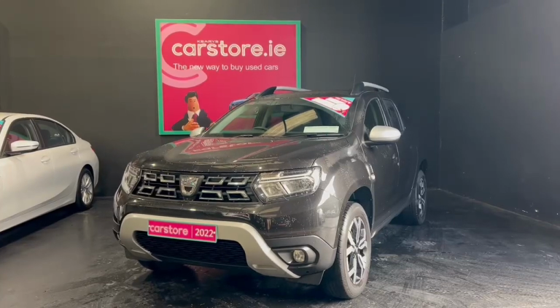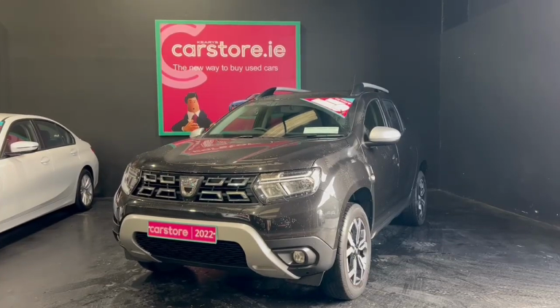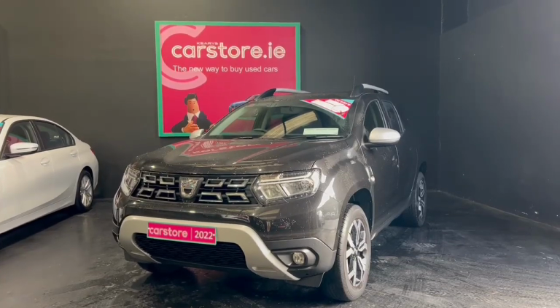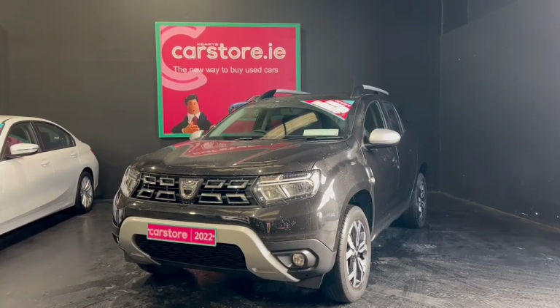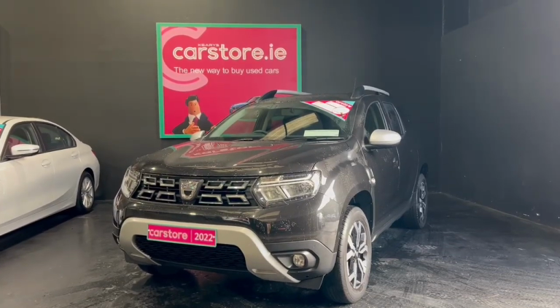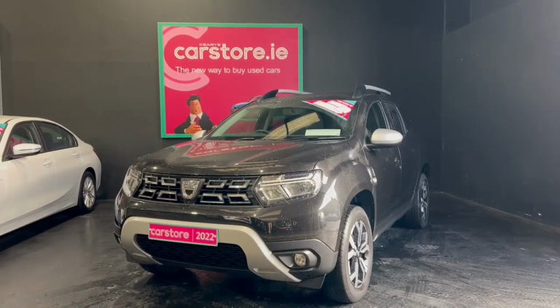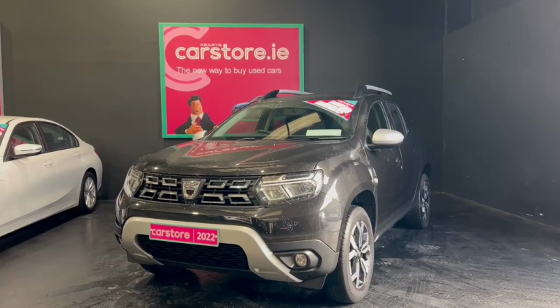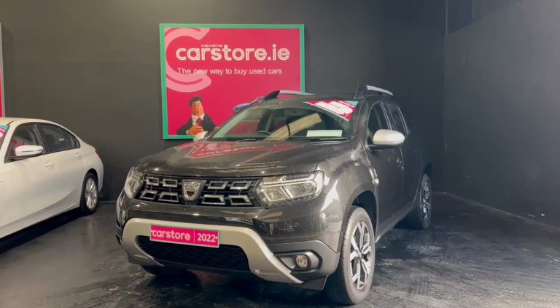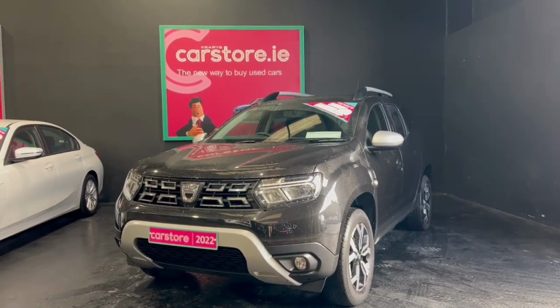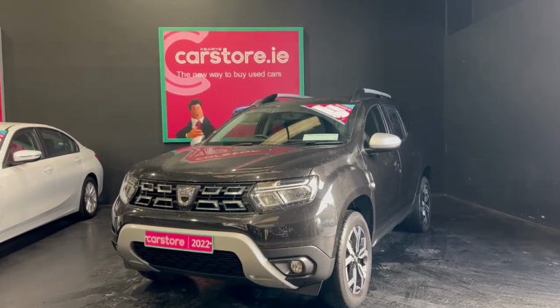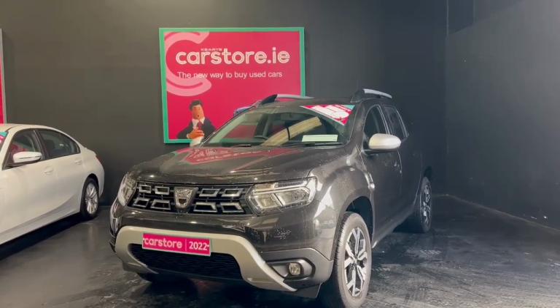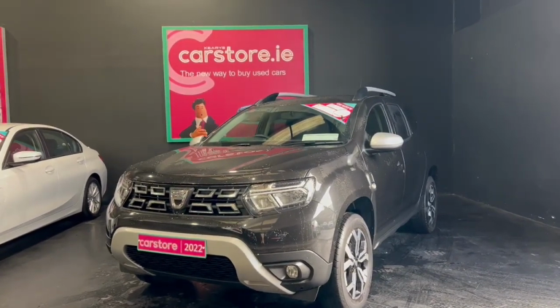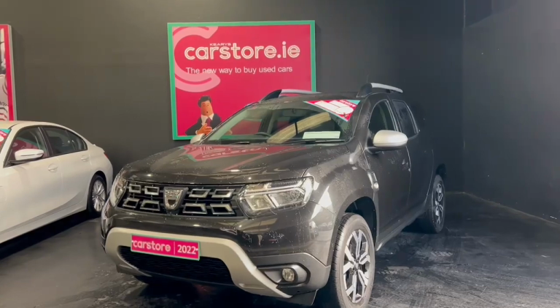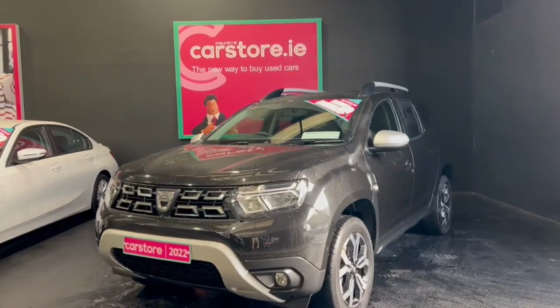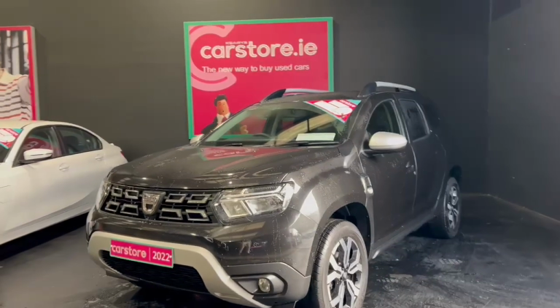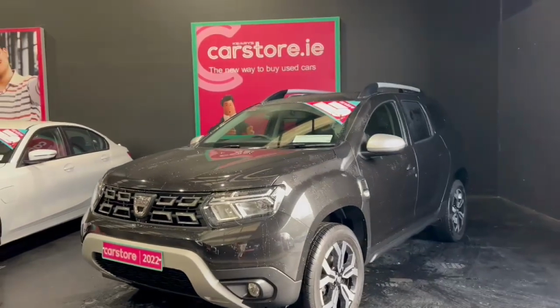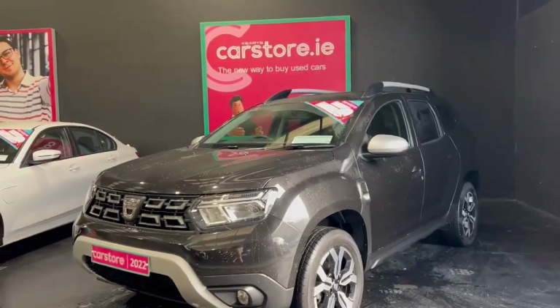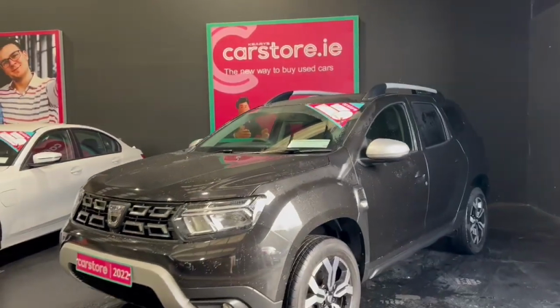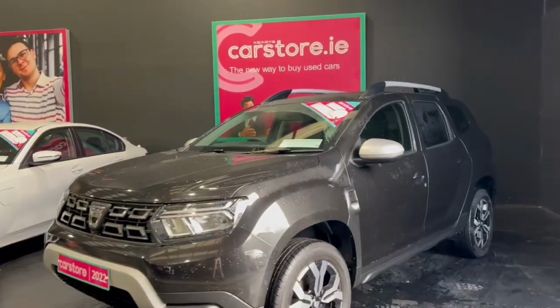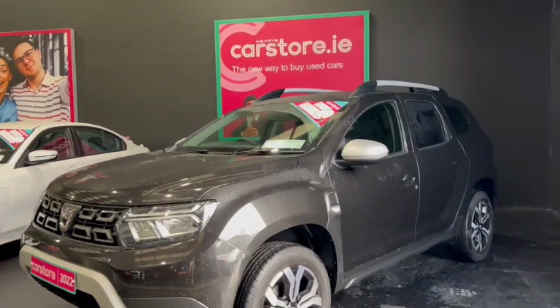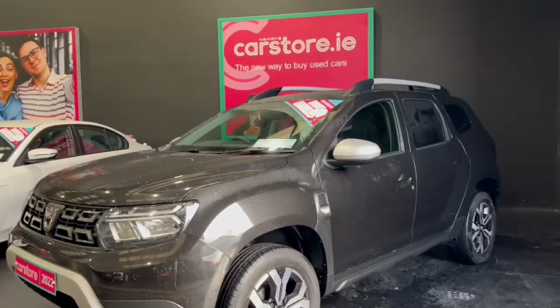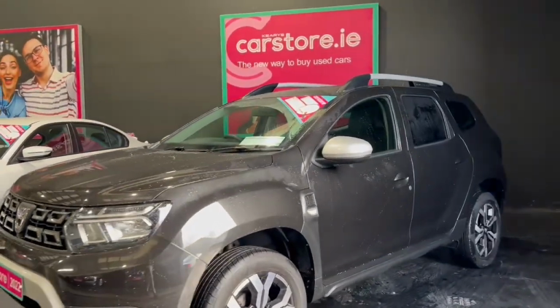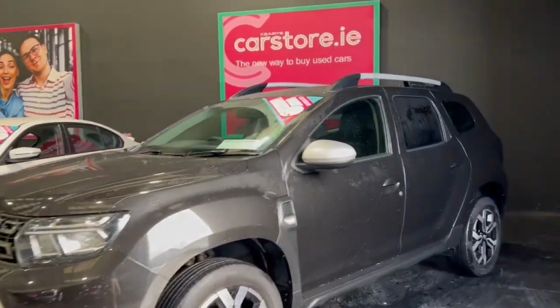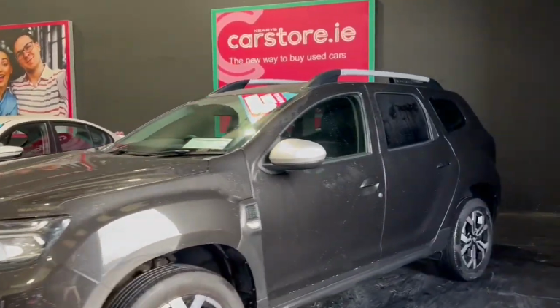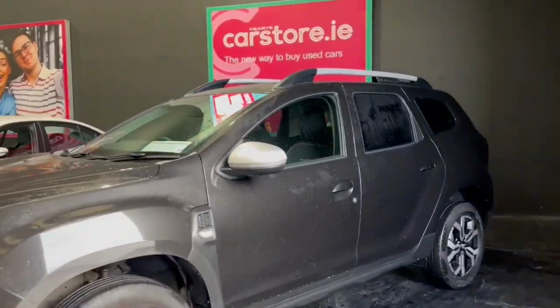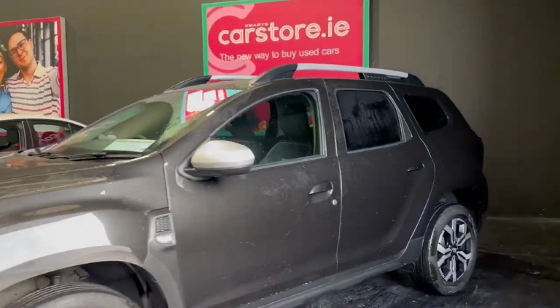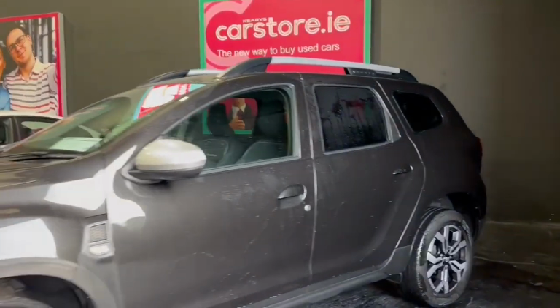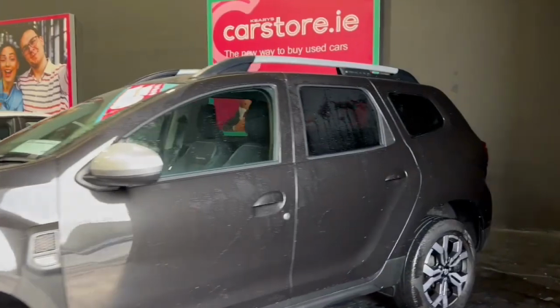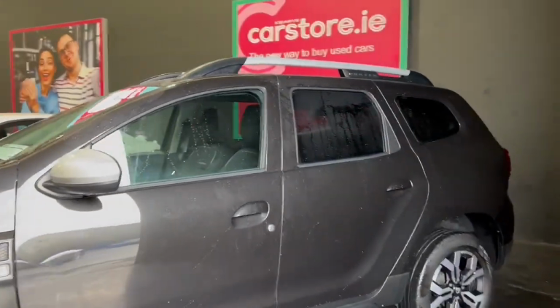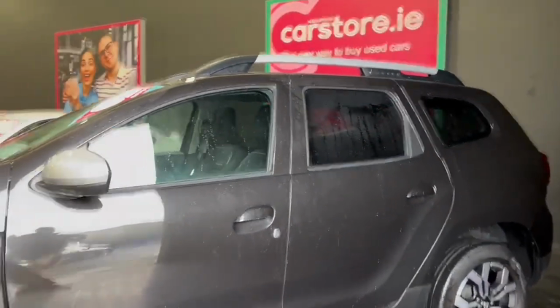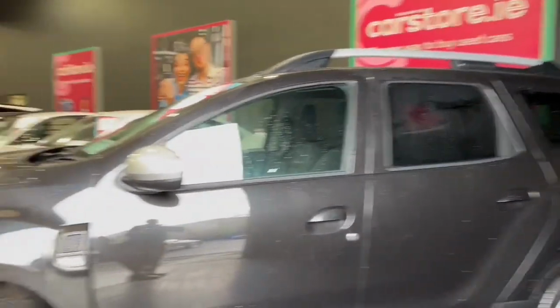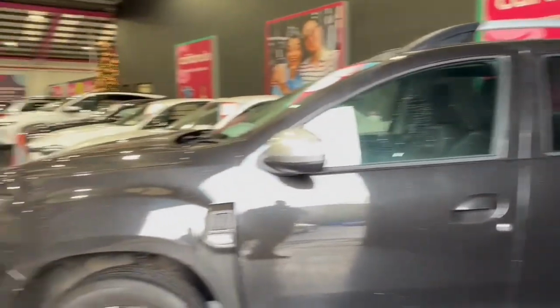Hello, it's Simon here at Kiri's Car Store in Dublin. Today's walk-around description video is of the Dacia Duster. This is the 2022 model and it is quite a high spec car.